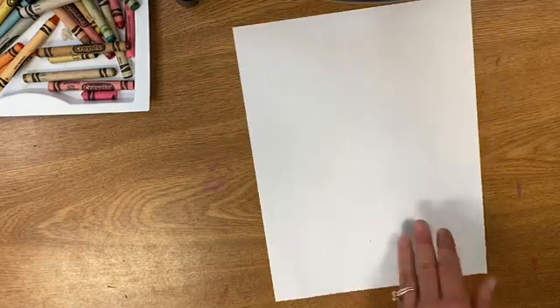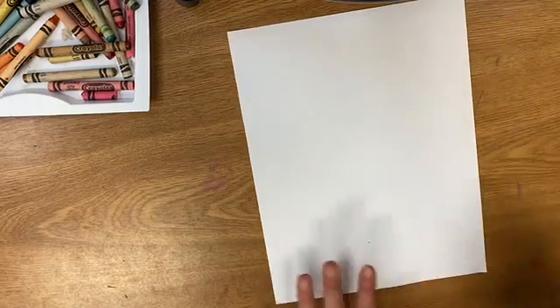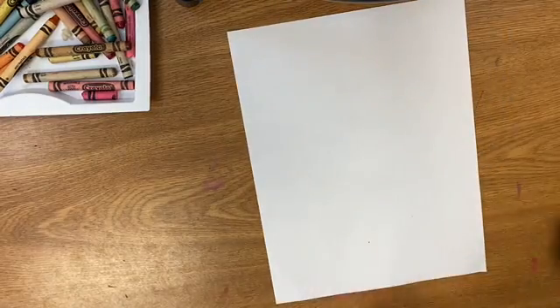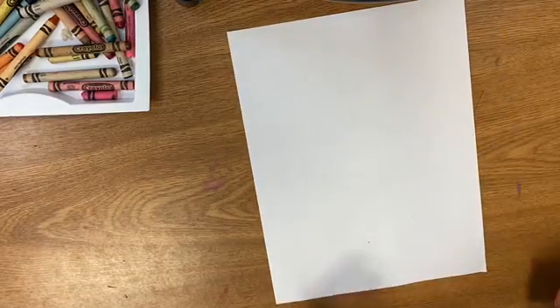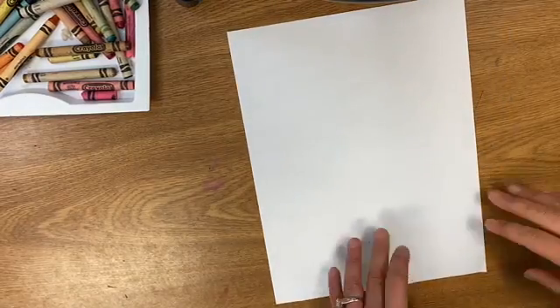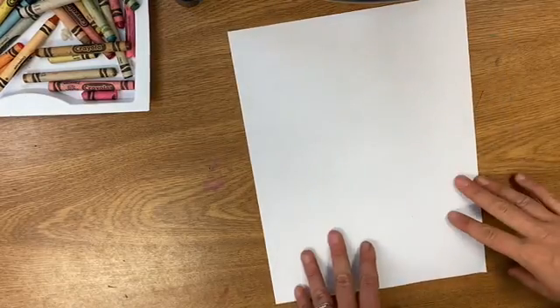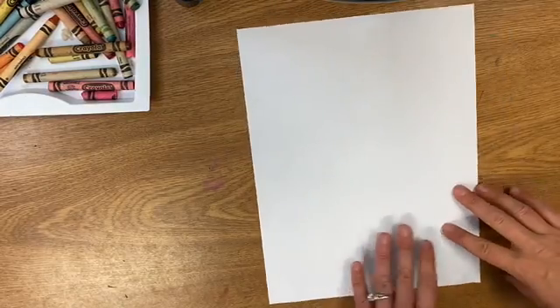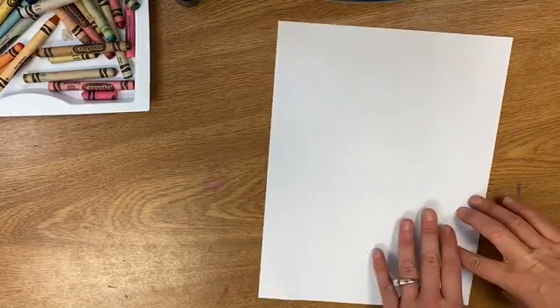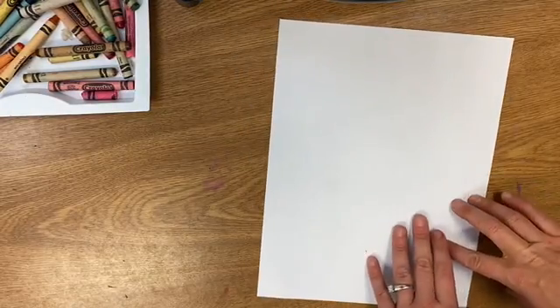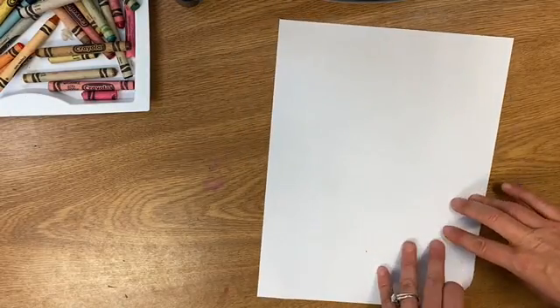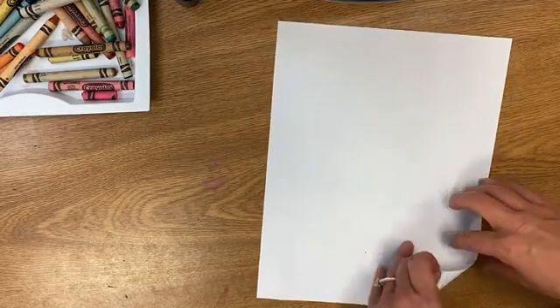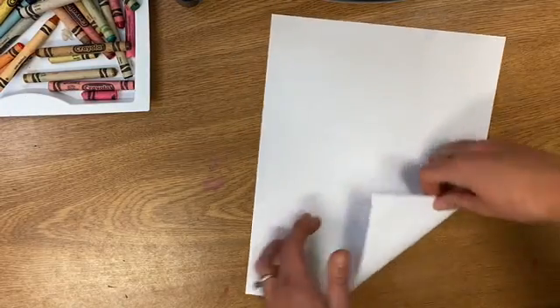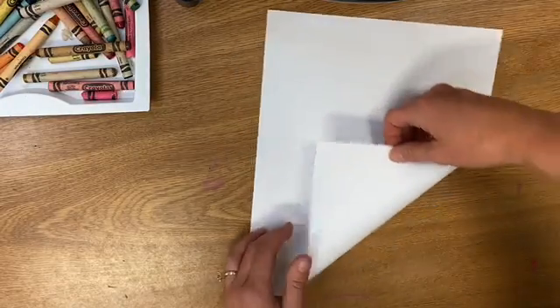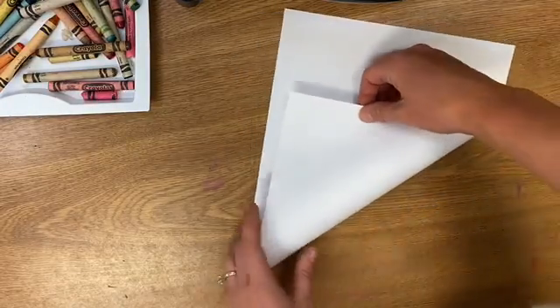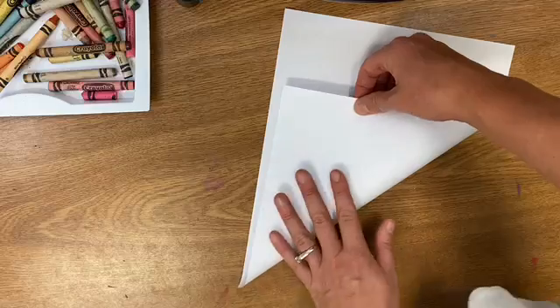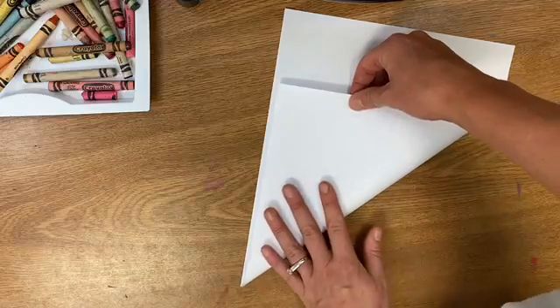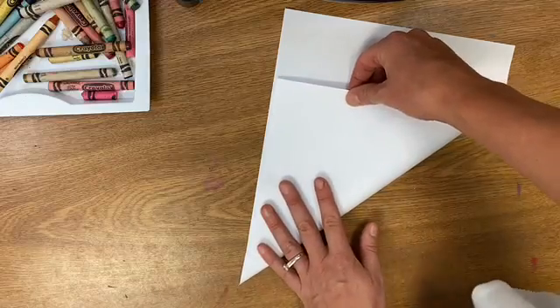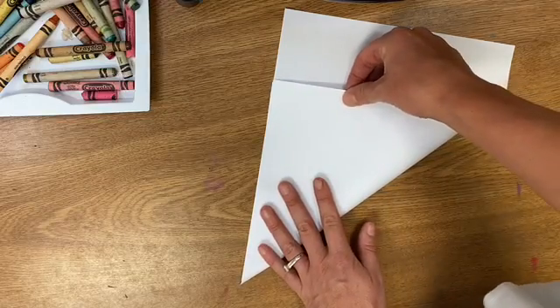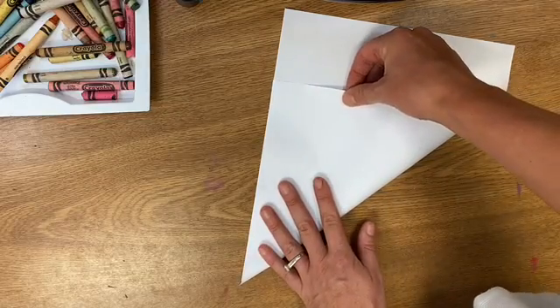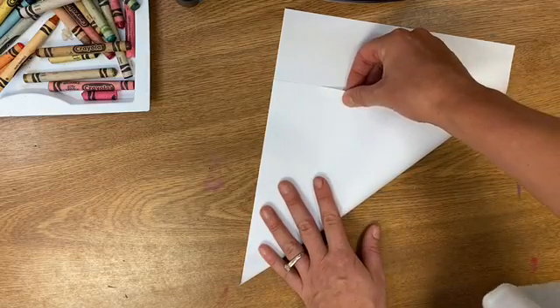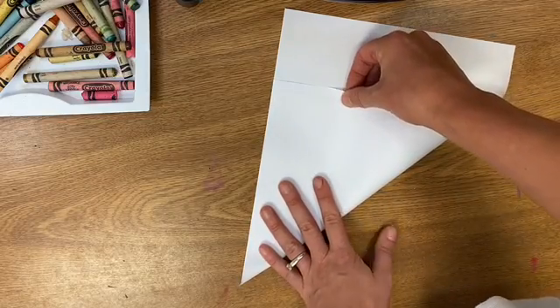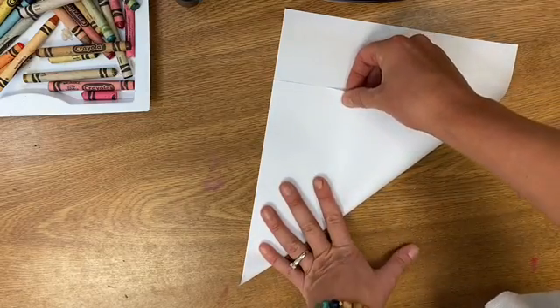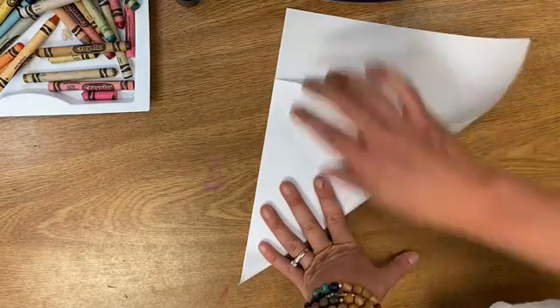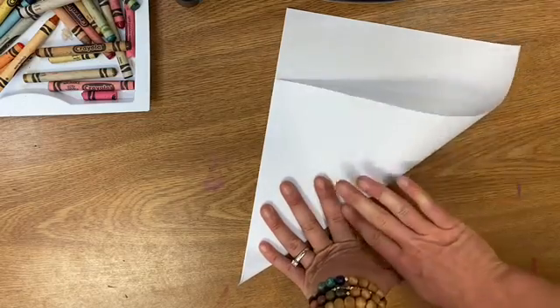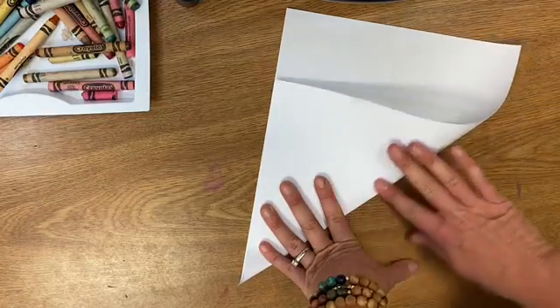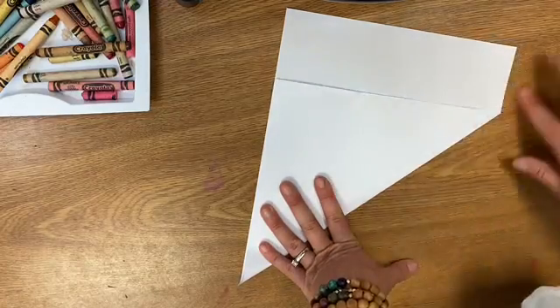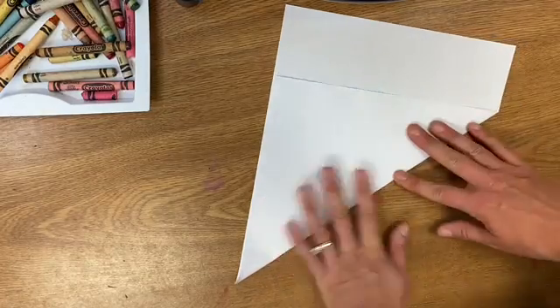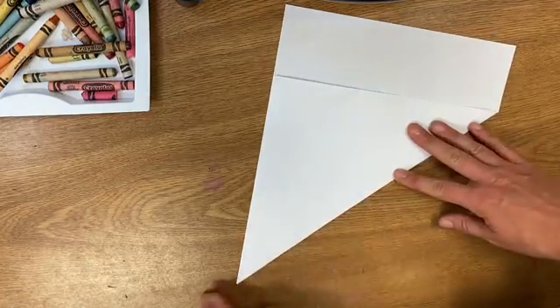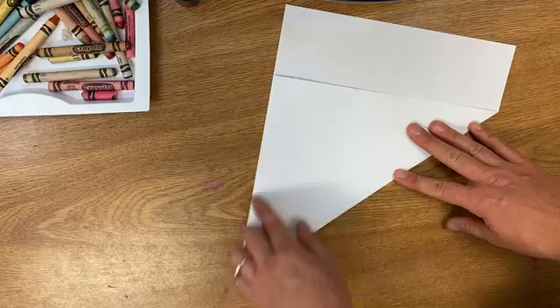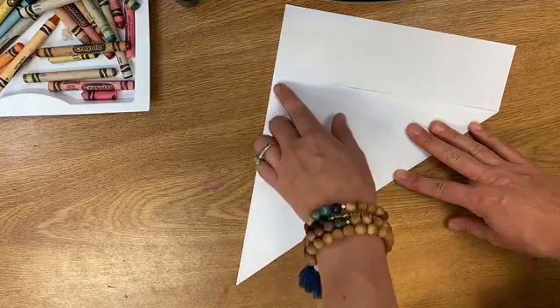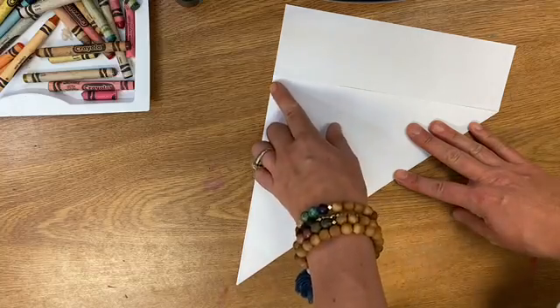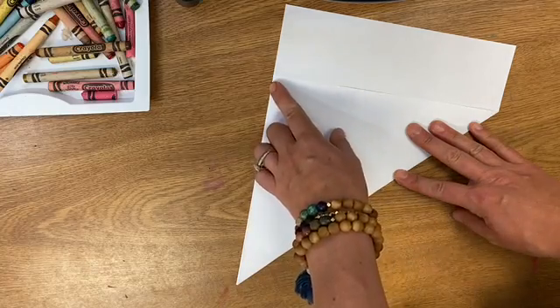All right friends, today we're gonna make a ladybug with origami. To start we need a square piece of paper. I'm taking the bottom of my paper and bending it so that the bottom lines up with the side.